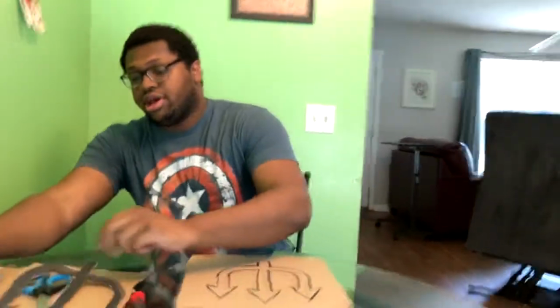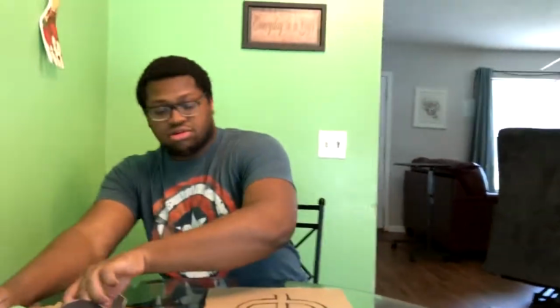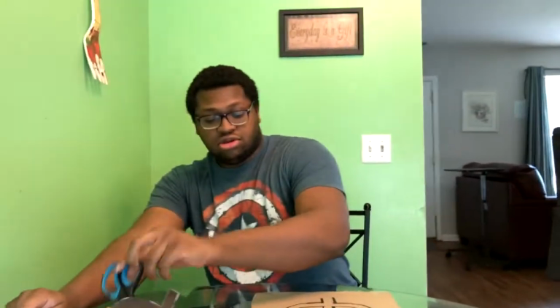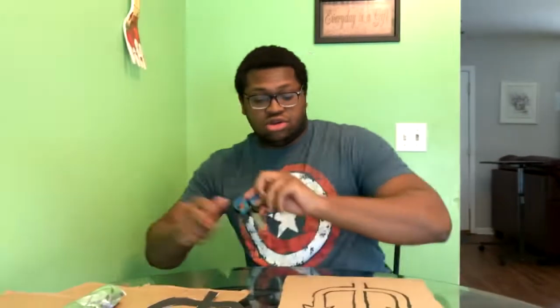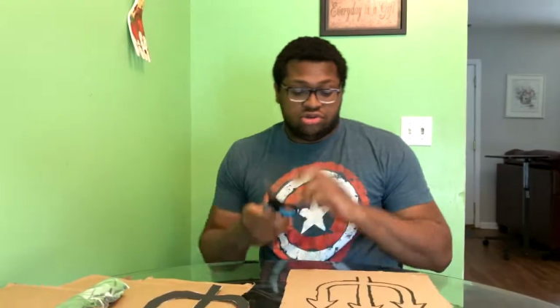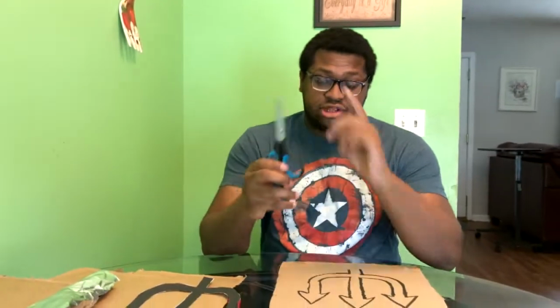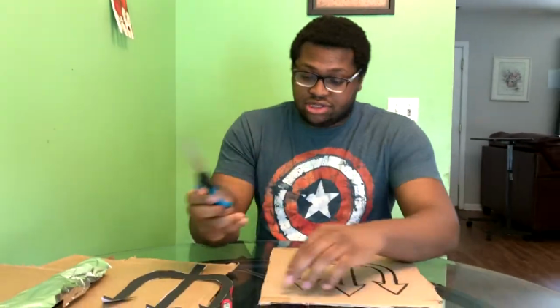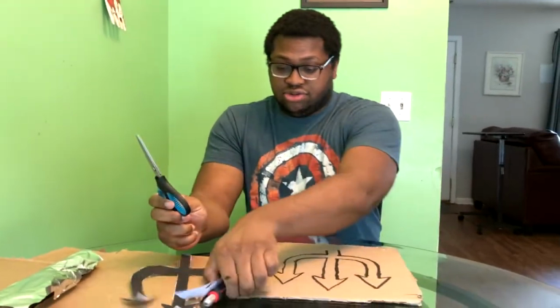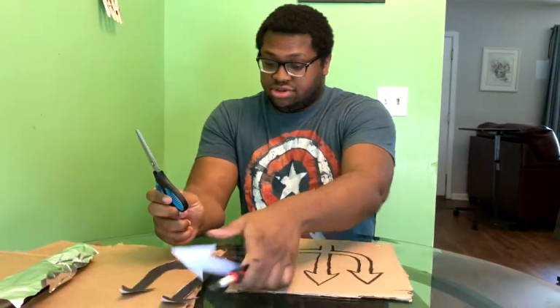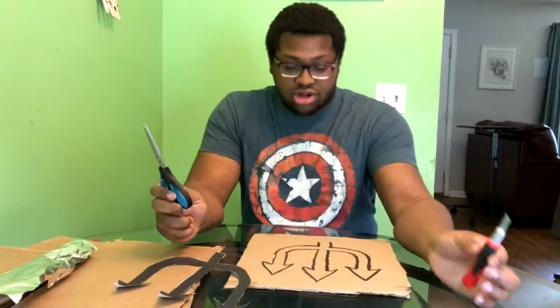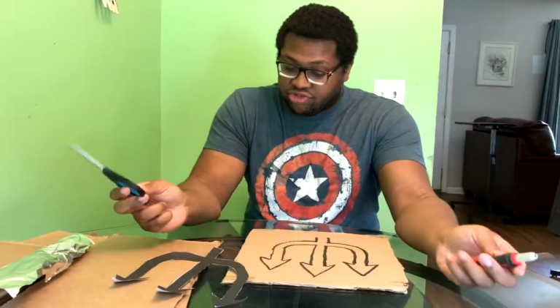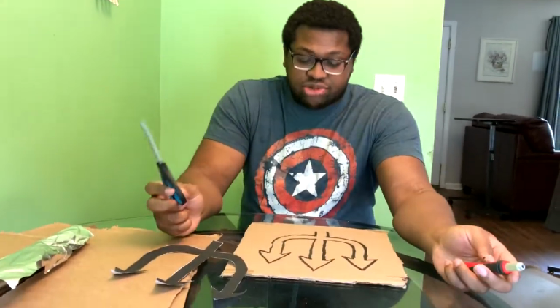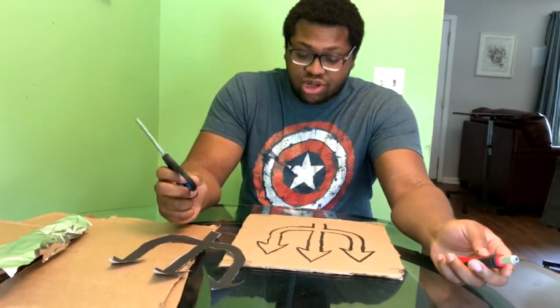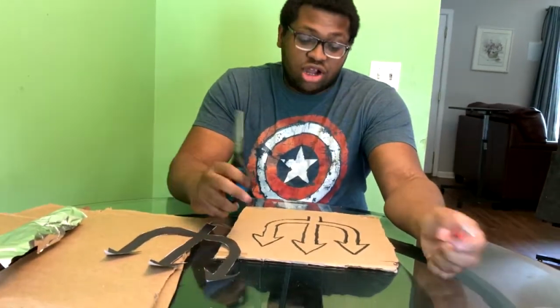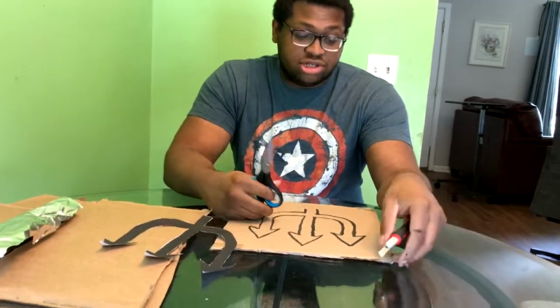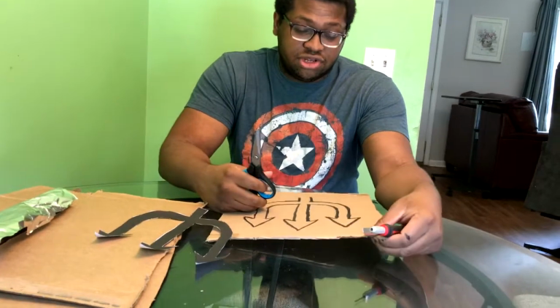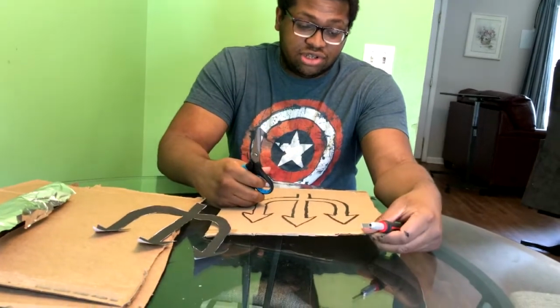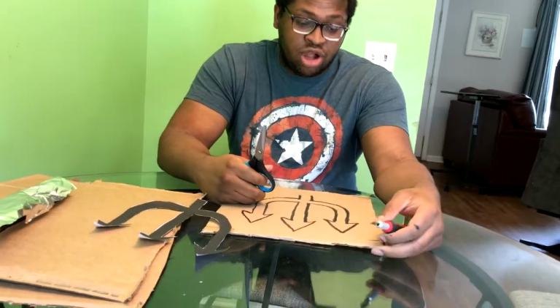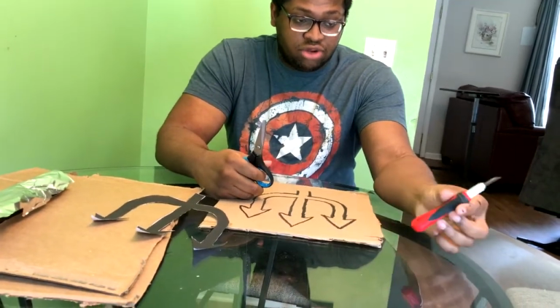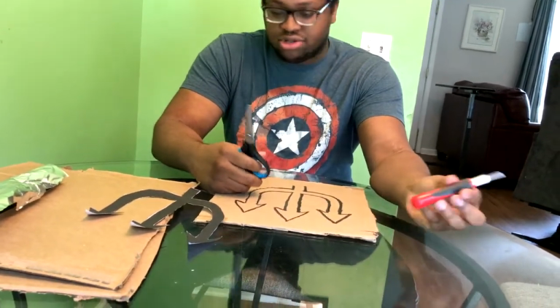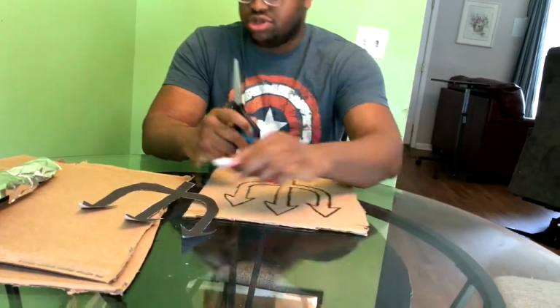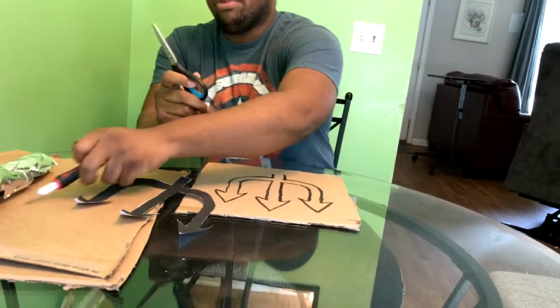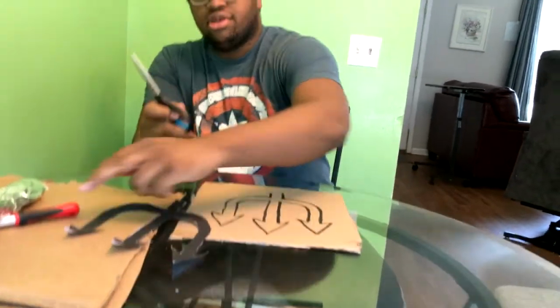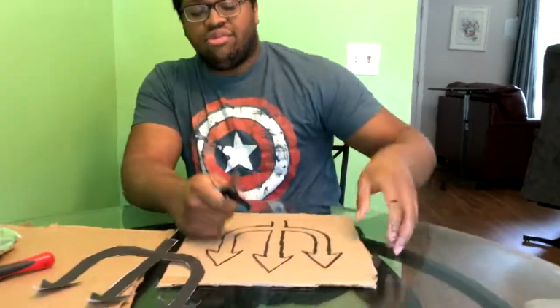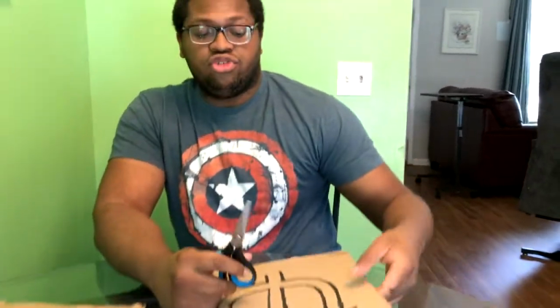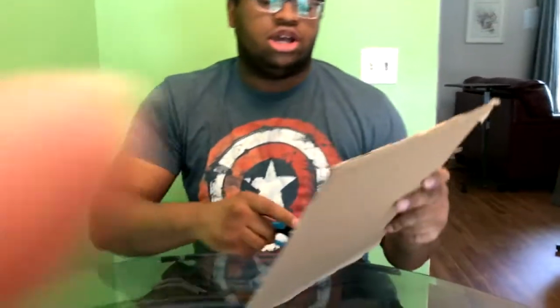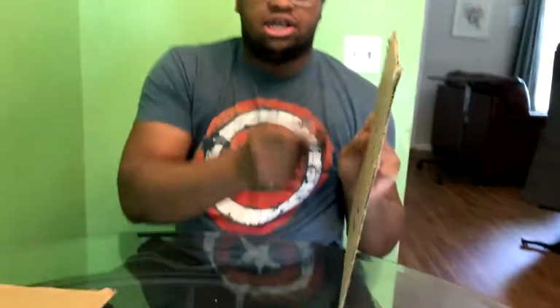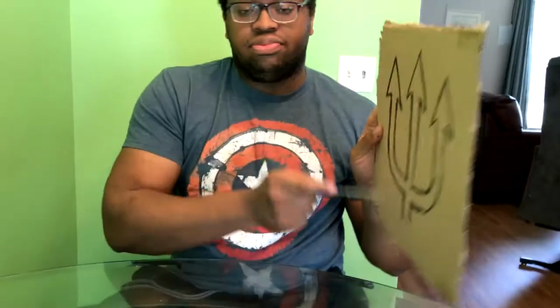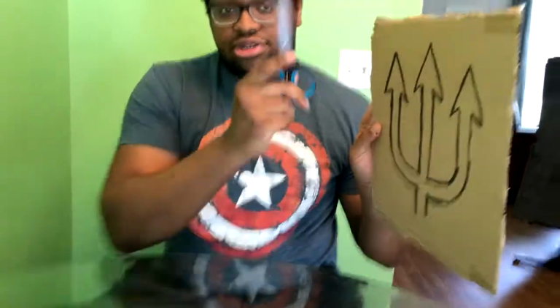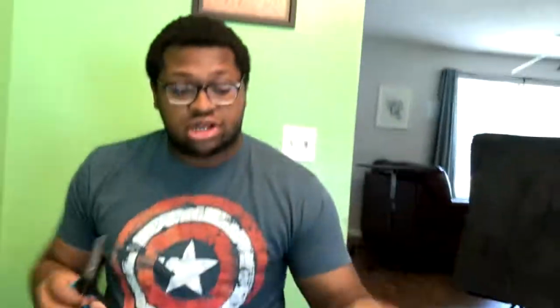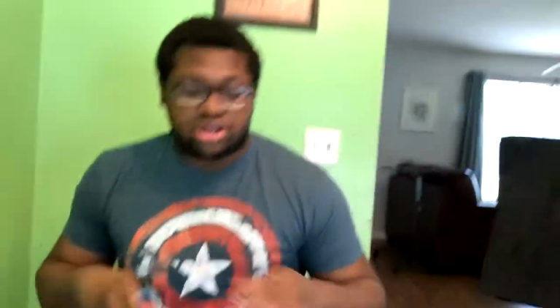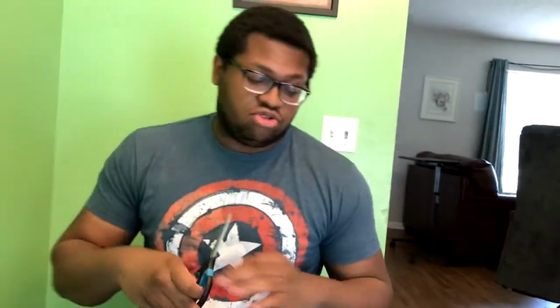Now you can use the scissors or the cutter — it's really up to you. I'm going to try out the scissors and we'll see what happens. But first you want to cut this out completely, so cut out the outline of the cardboard shape.